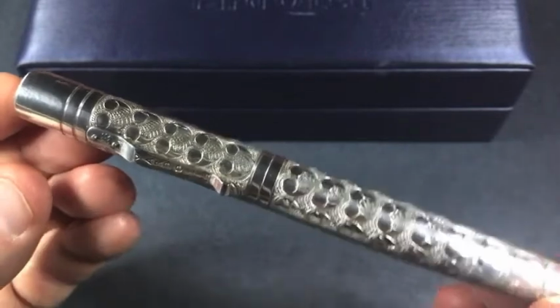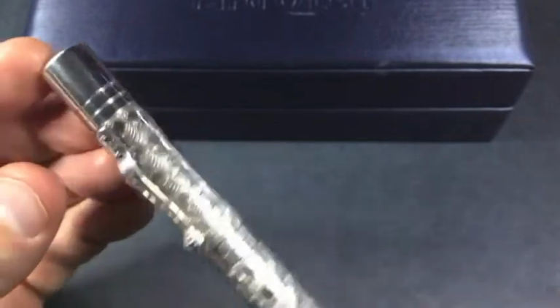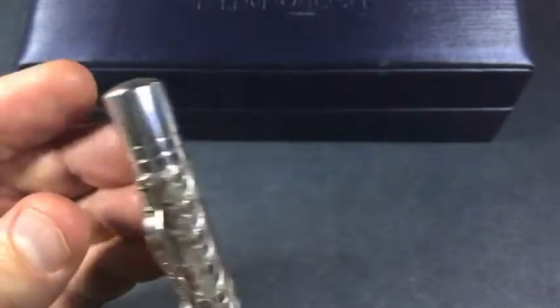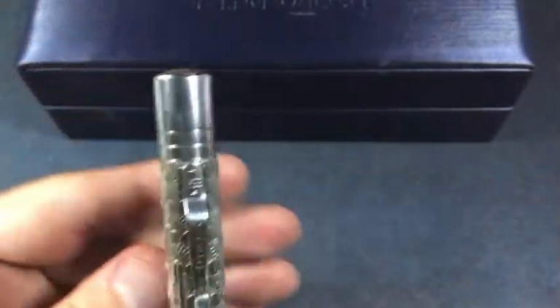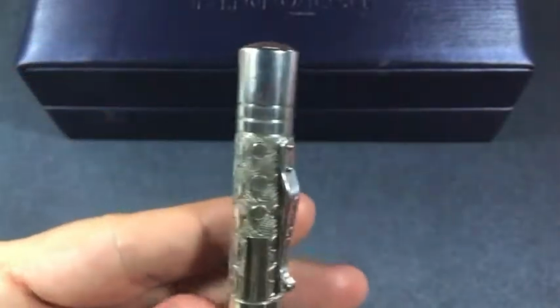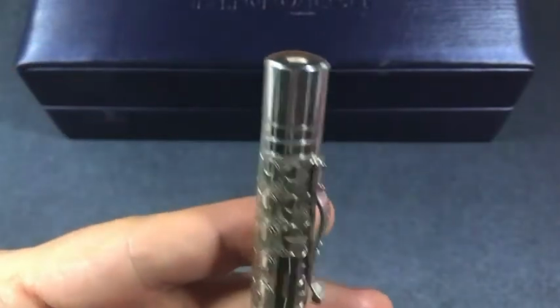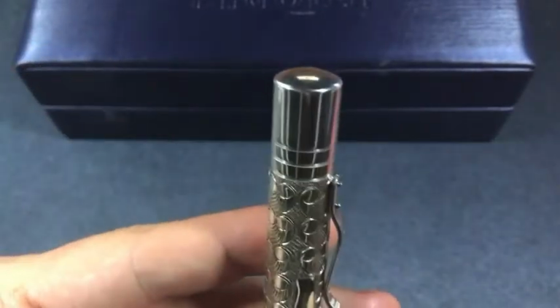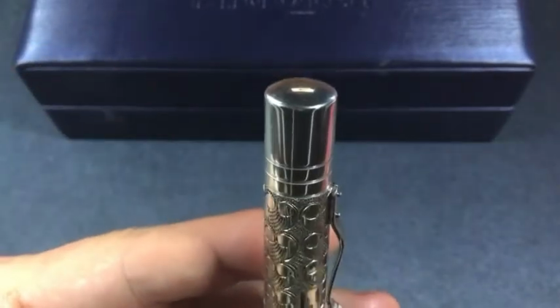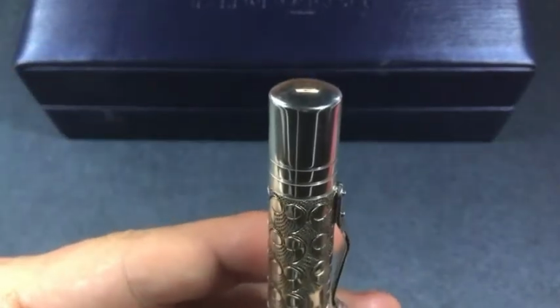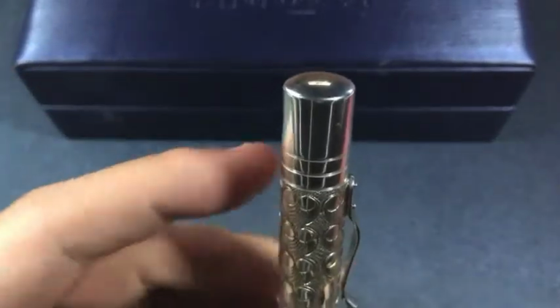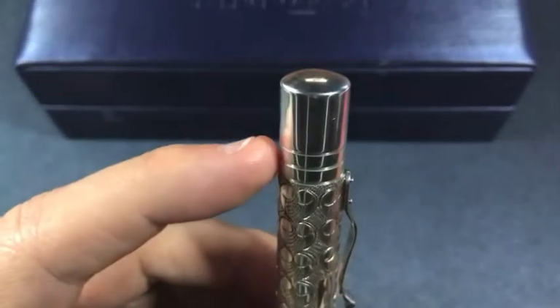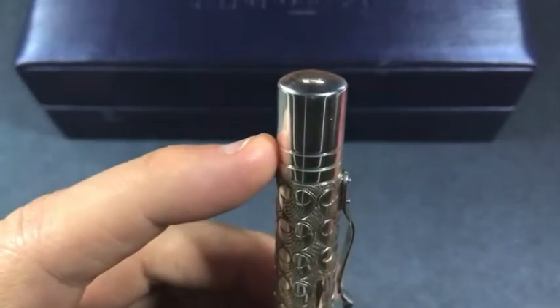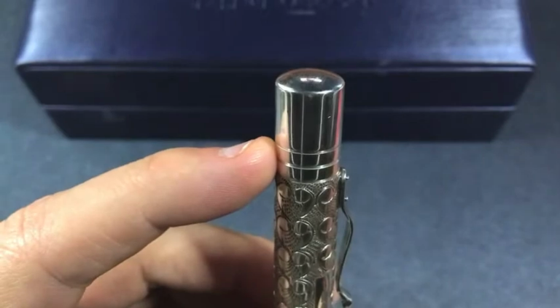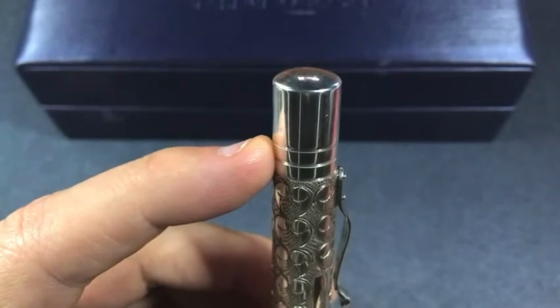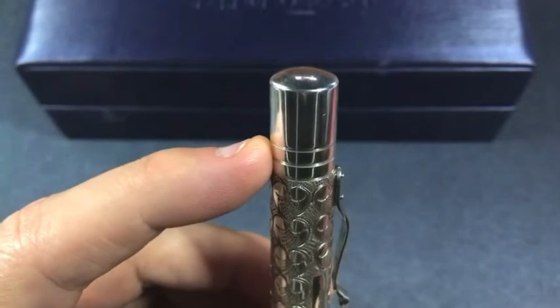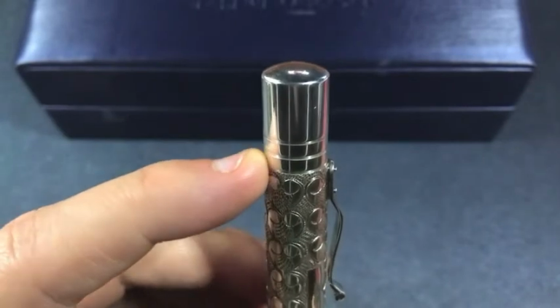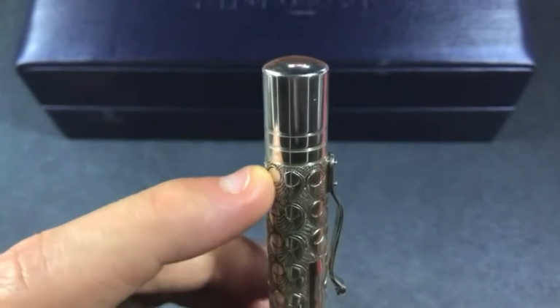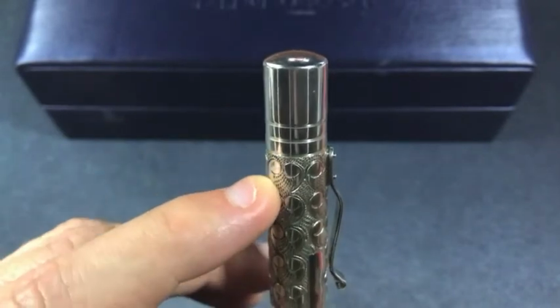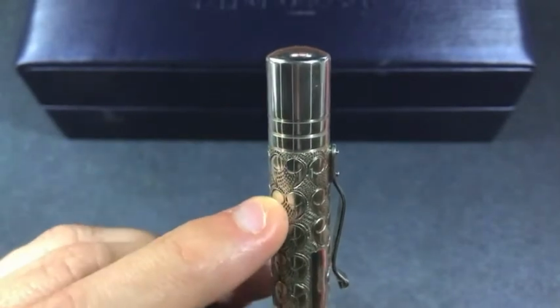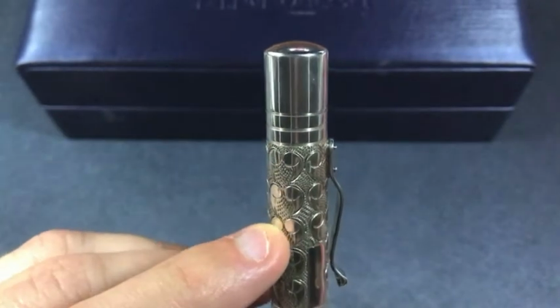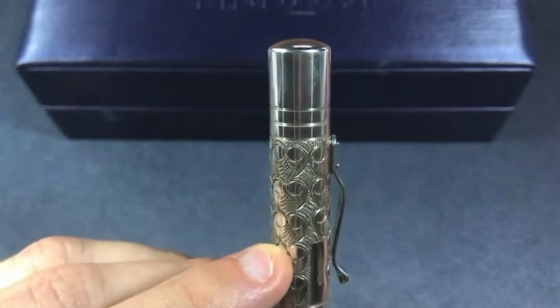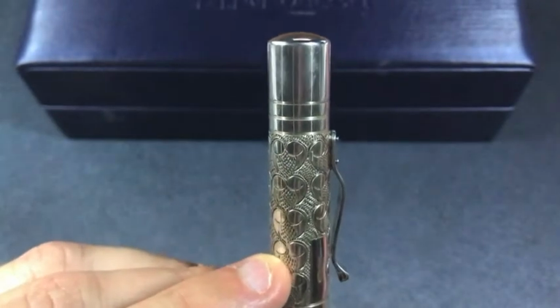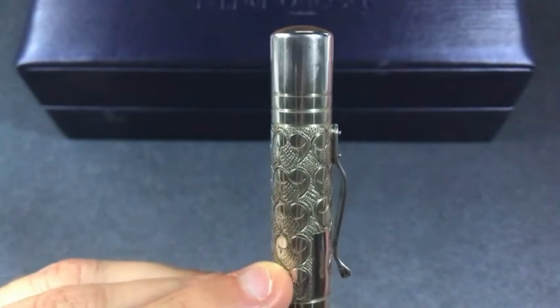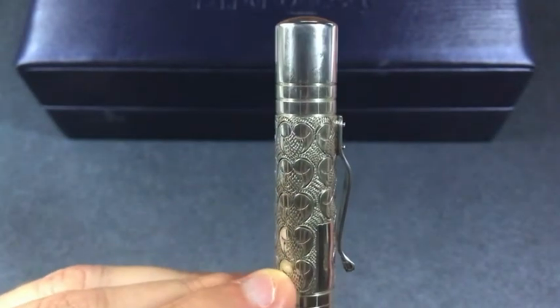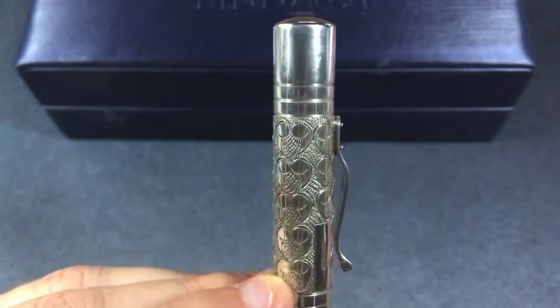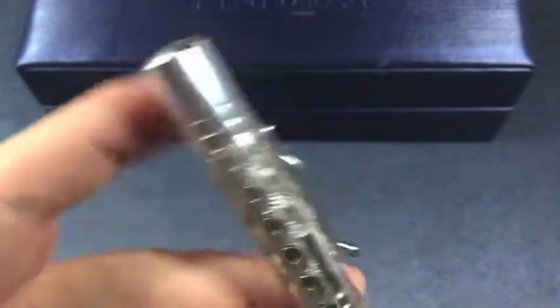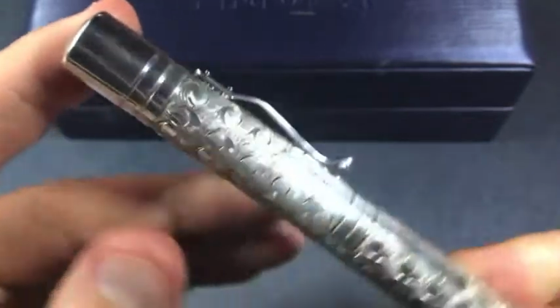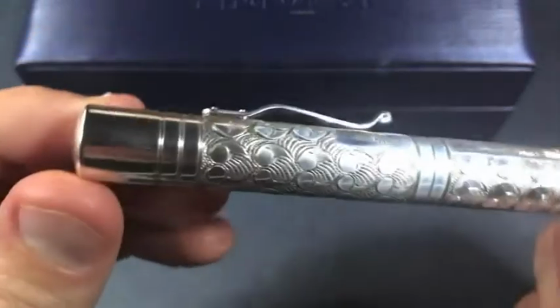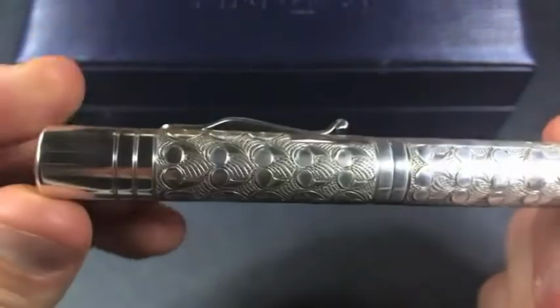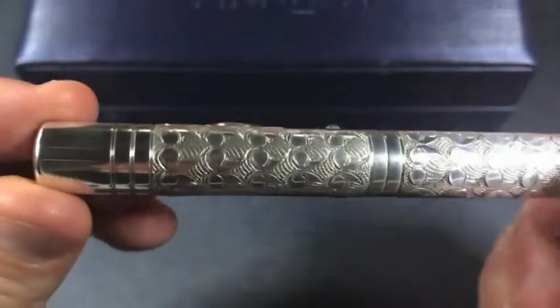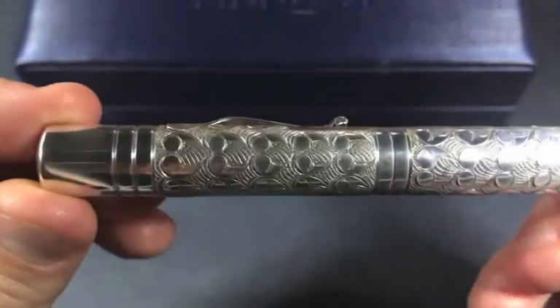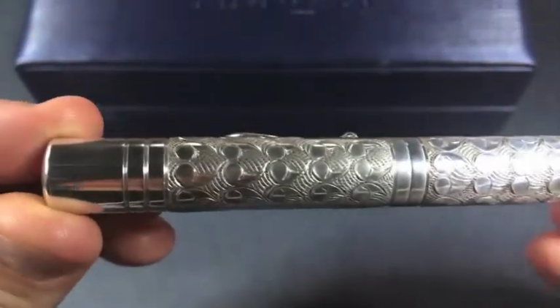Doing a quick walkthrough, we have a highly polished surface leading down to these concentric circles, and that then leads down to this wonderful Victorian pattern. This pattern is hammered into the metal.